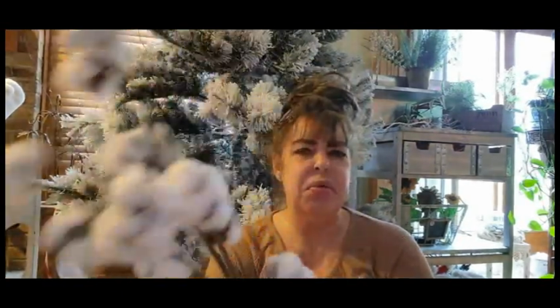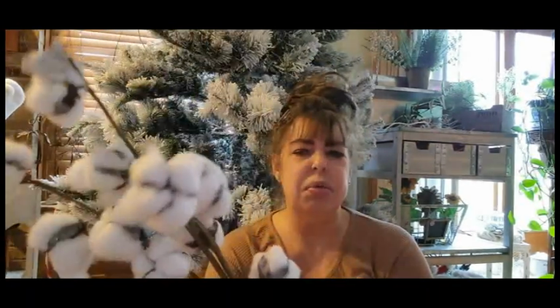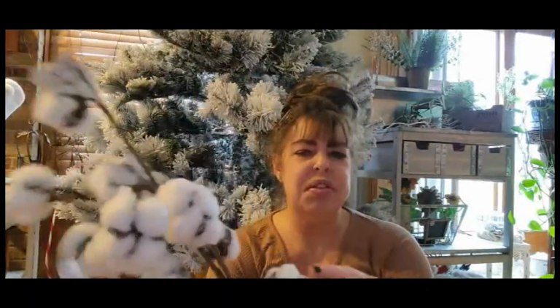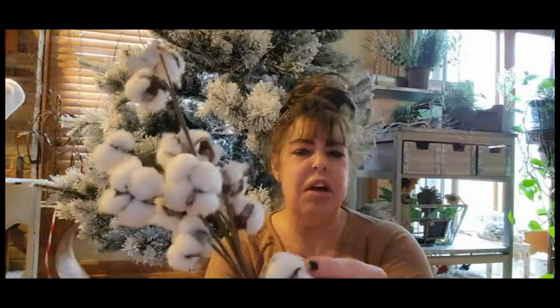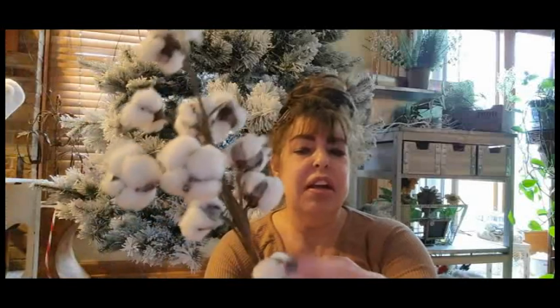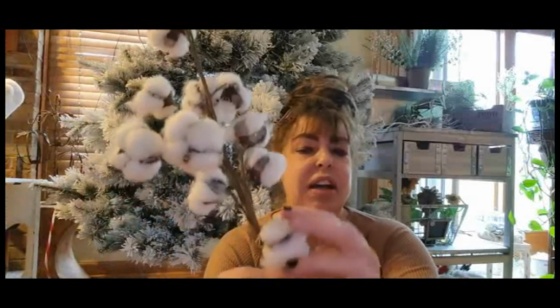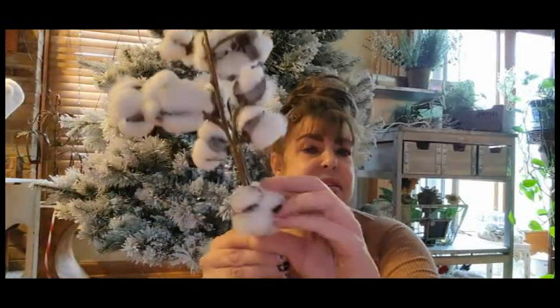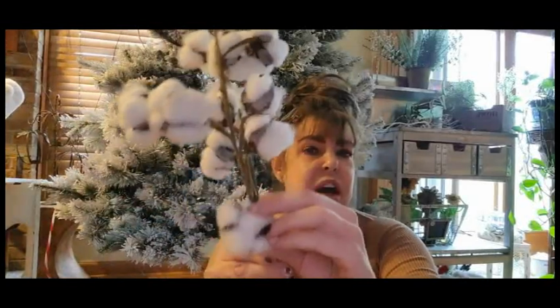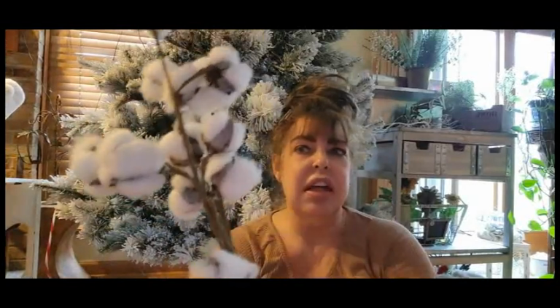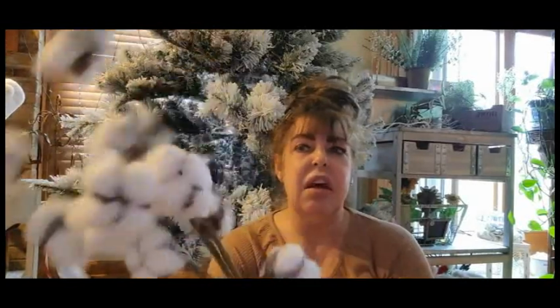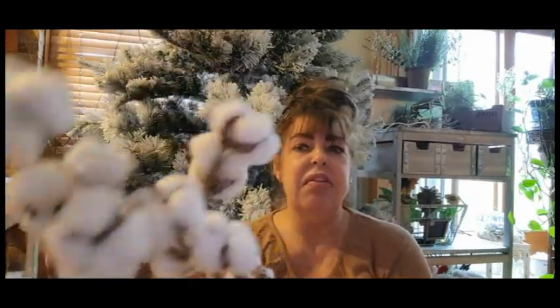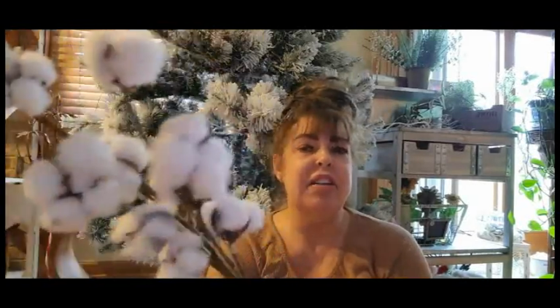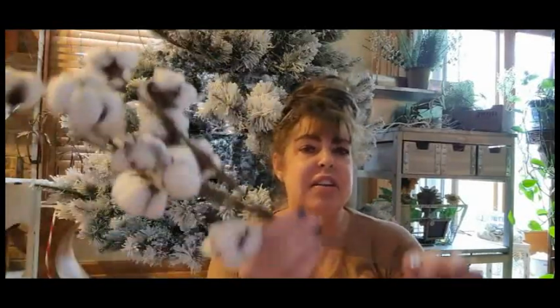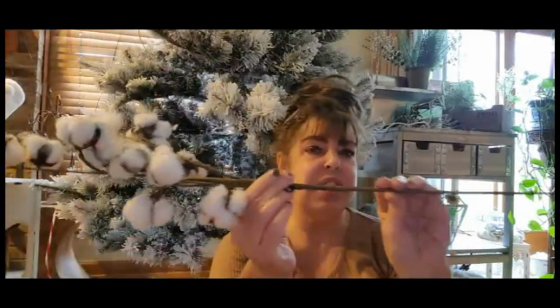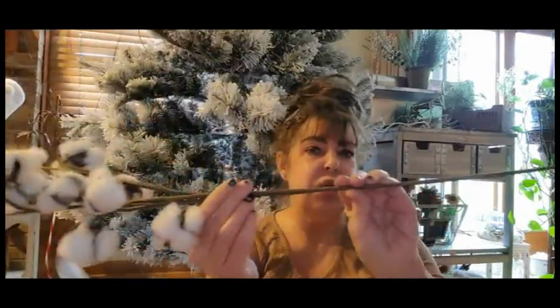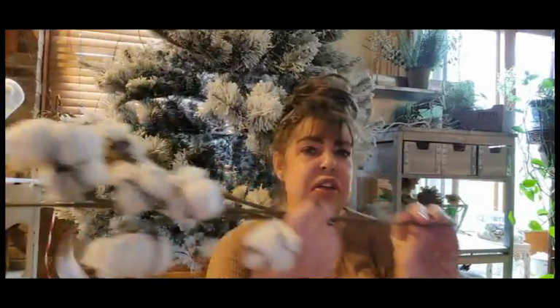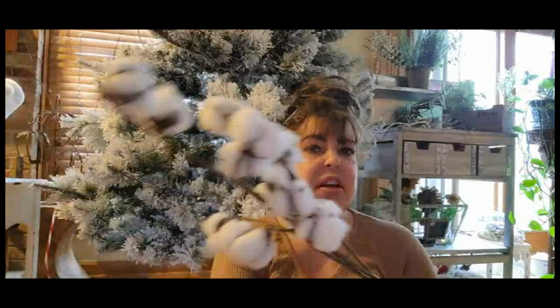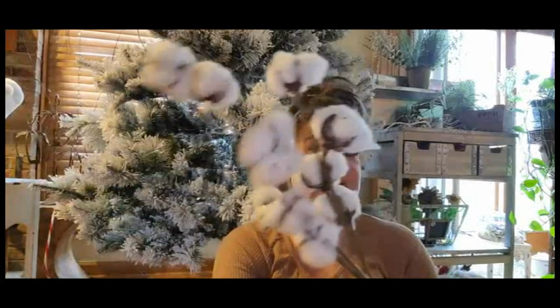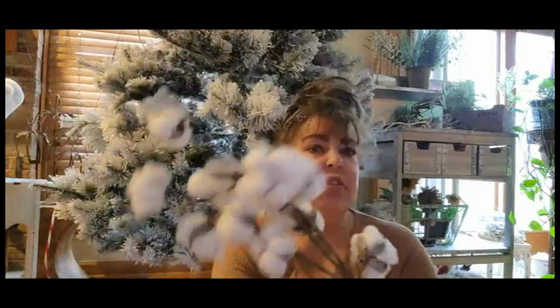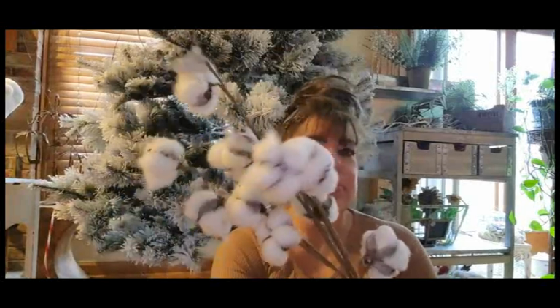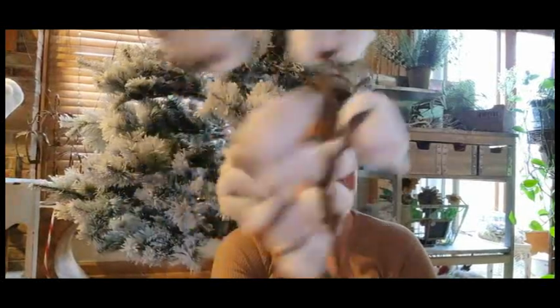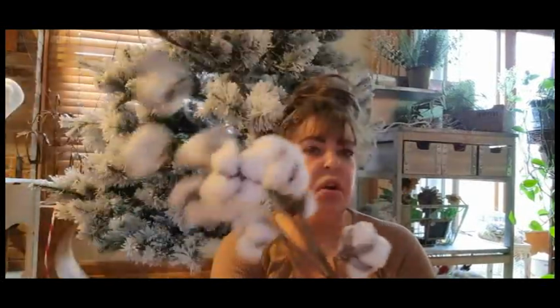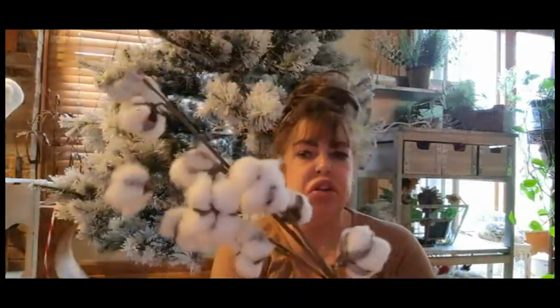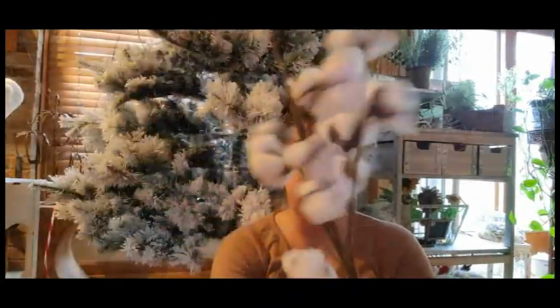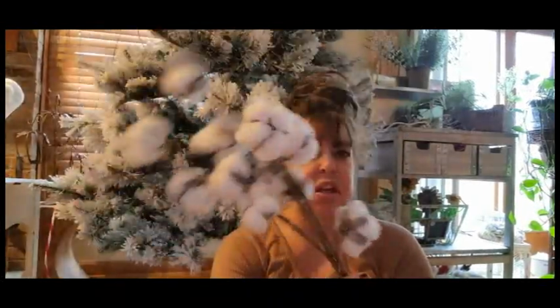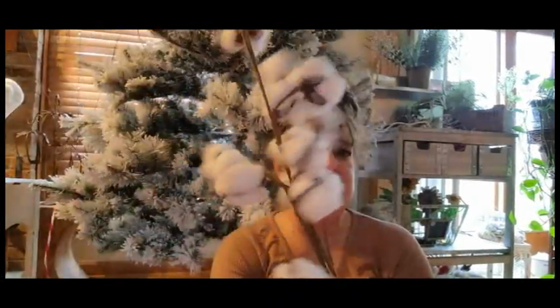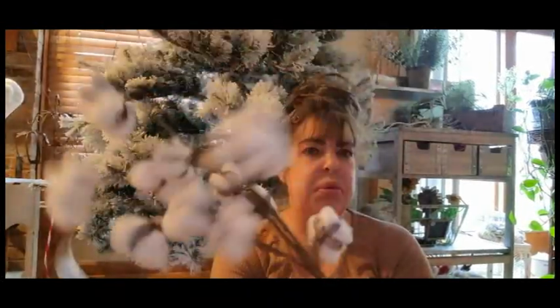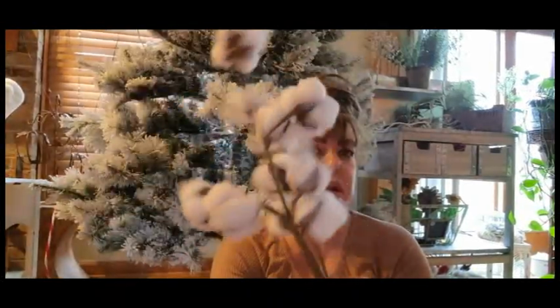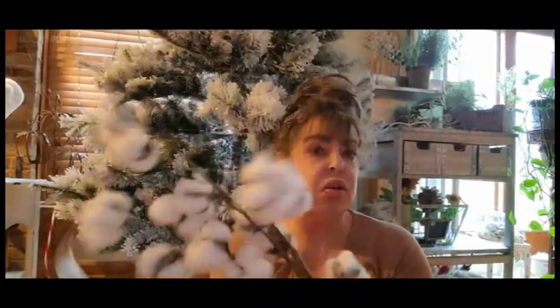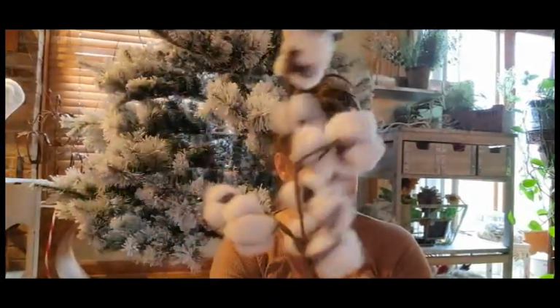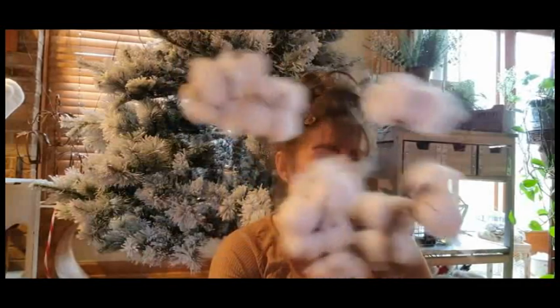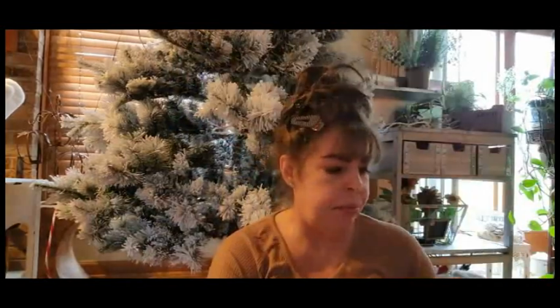These were really reduced as well. You guys, this is real cotton and I love the fact that this is like huge — very, very substantial. So I'm not sure if I'm going to use that in the wreath, but I thought I would just go ahead and pick that up.